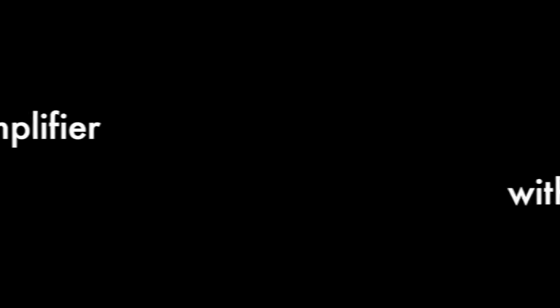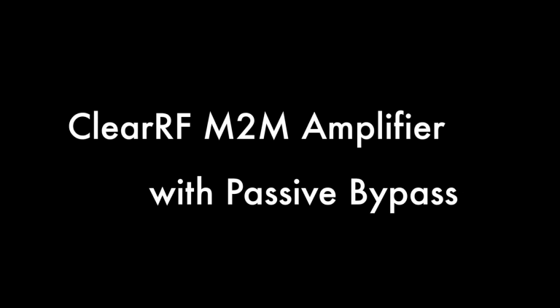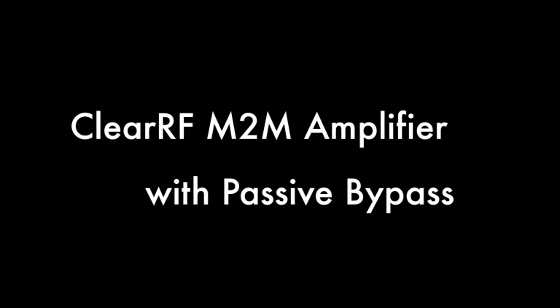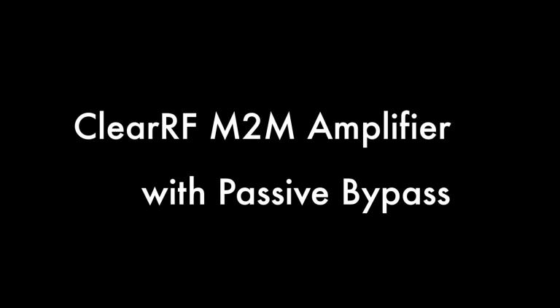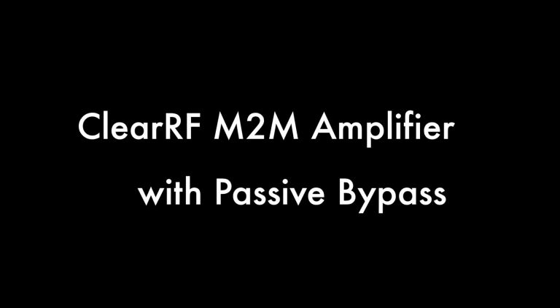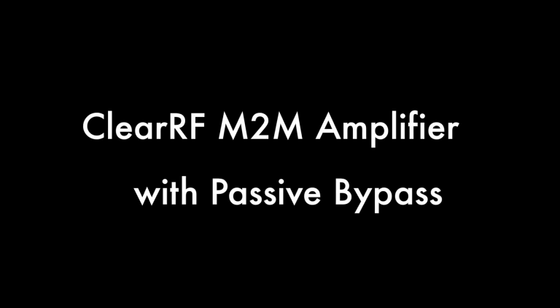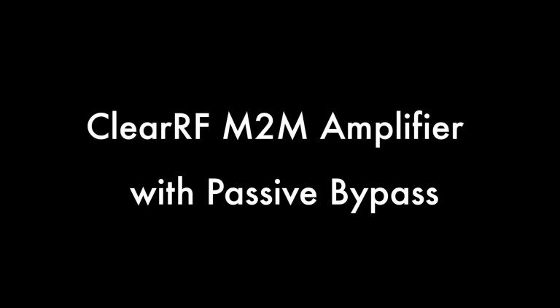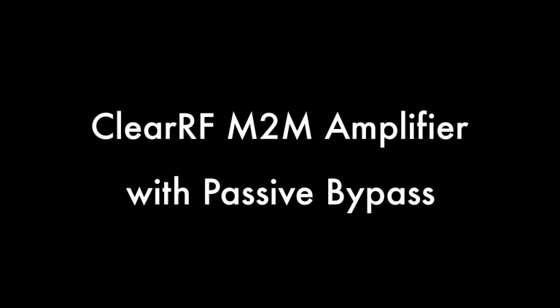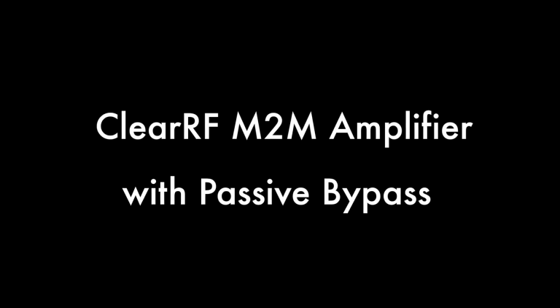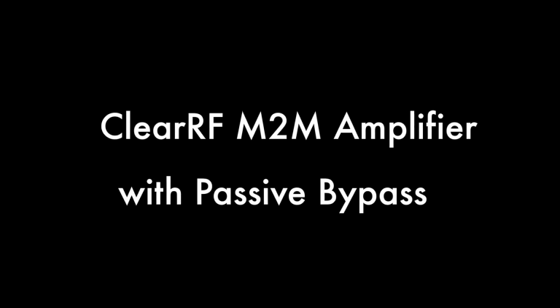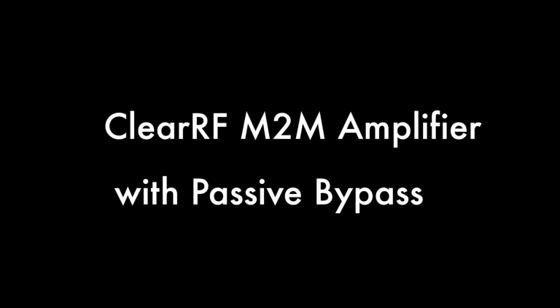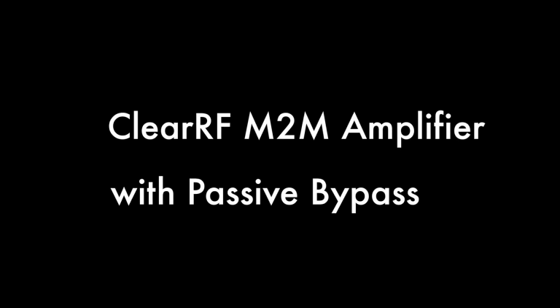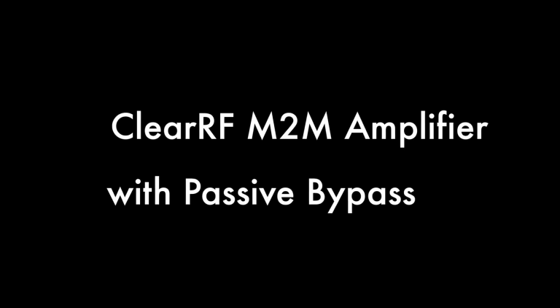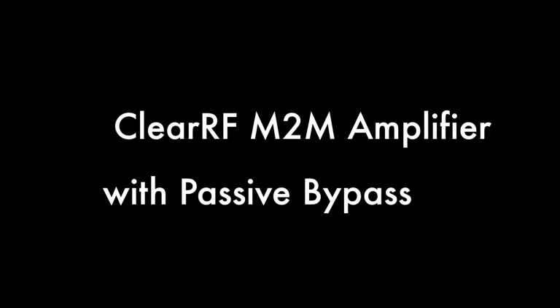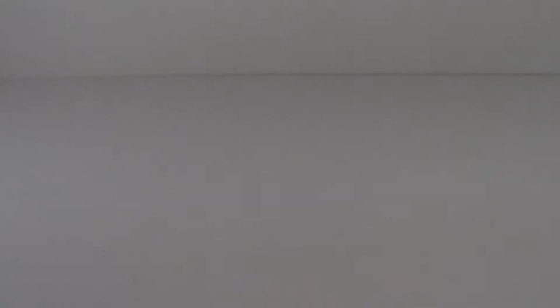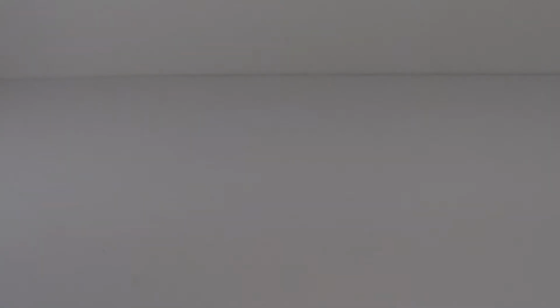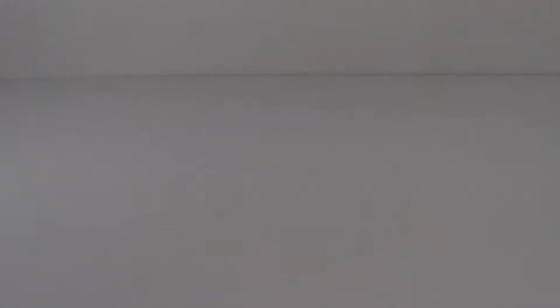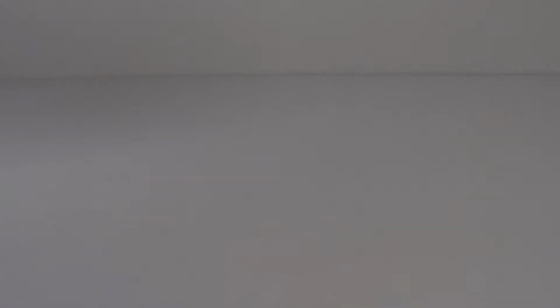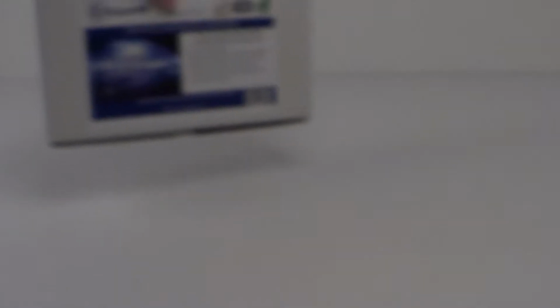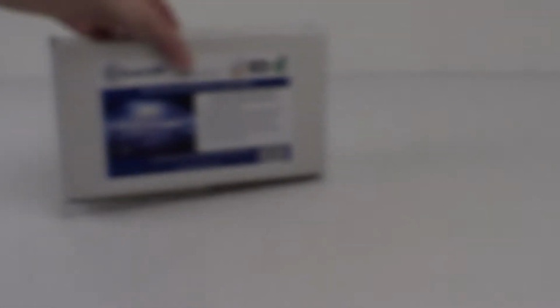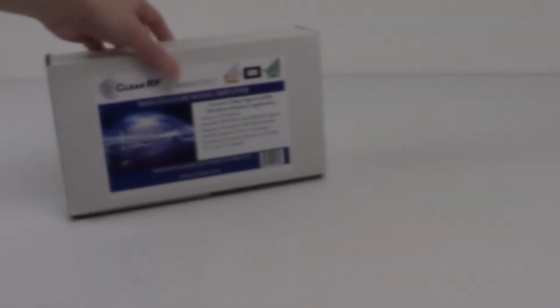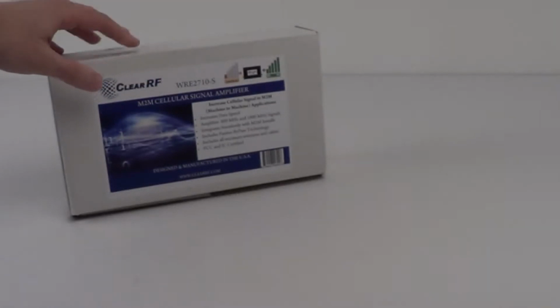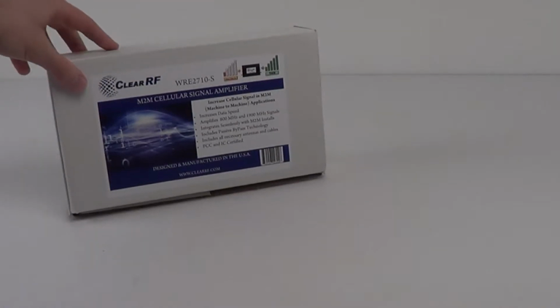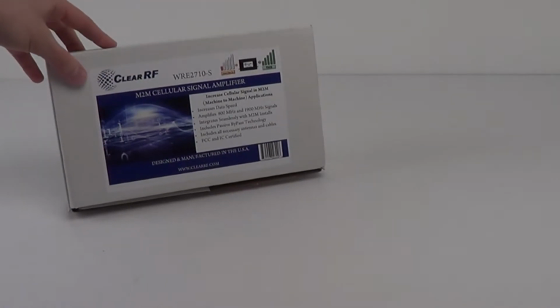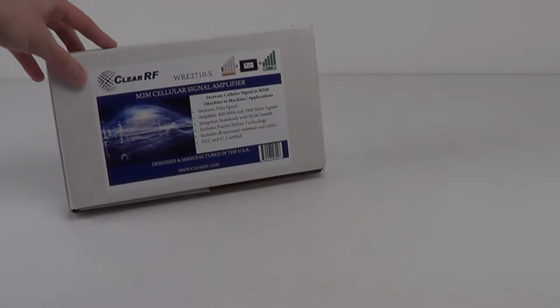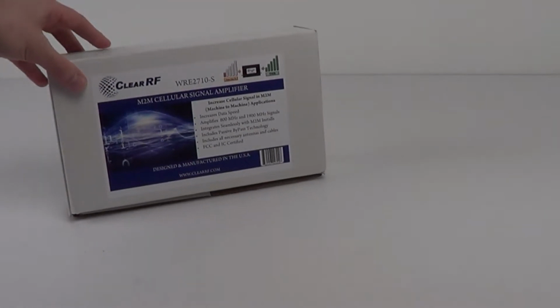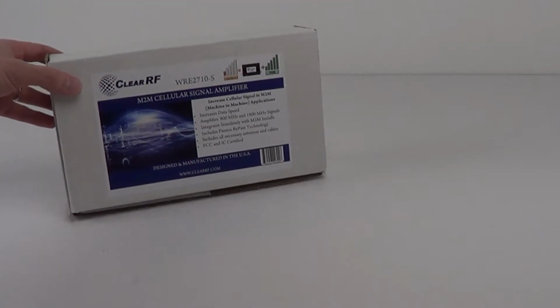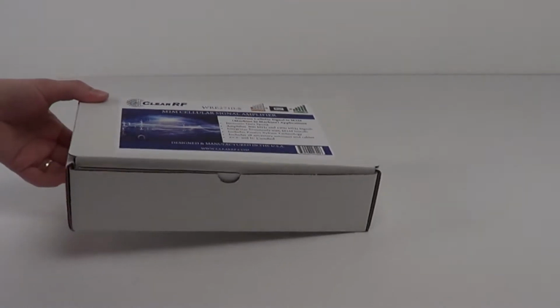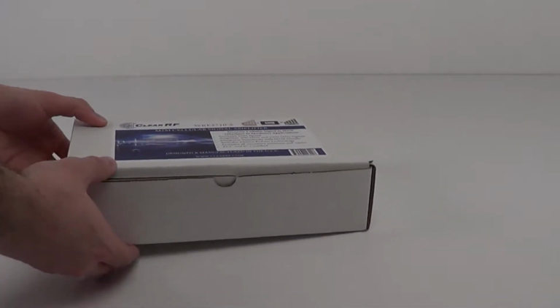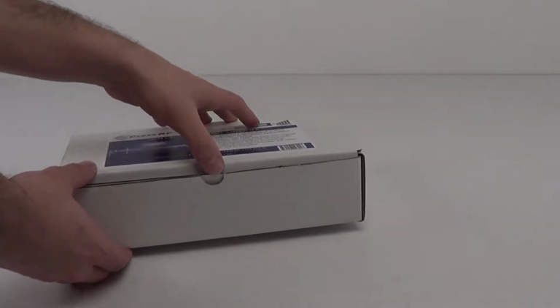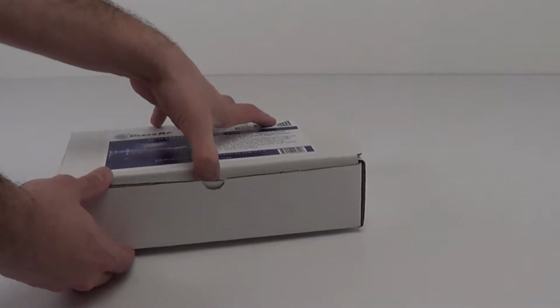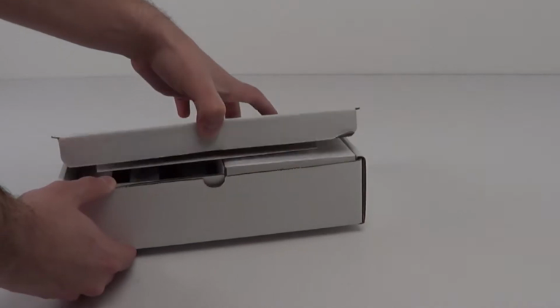Hello, this is Kevin with 3G Store, and today we're going to take a look at the ClearRF M2M 3G Amplifier. The ClearRF Amplifier is made for devices like ATMs, digital signage, kiosks, and other M2M applications.